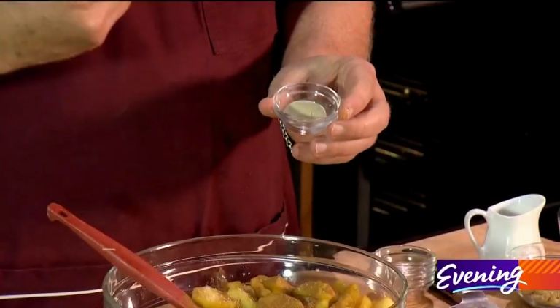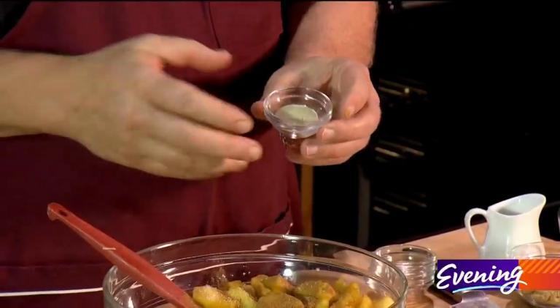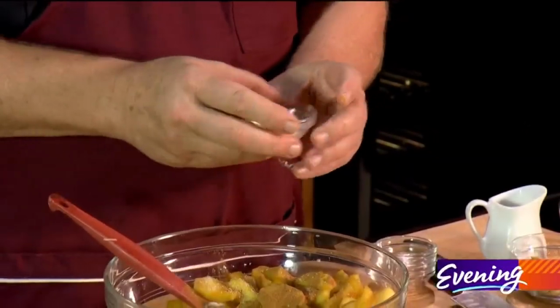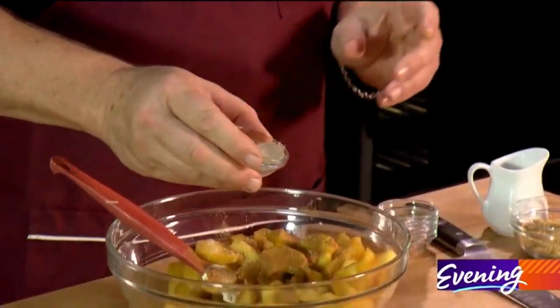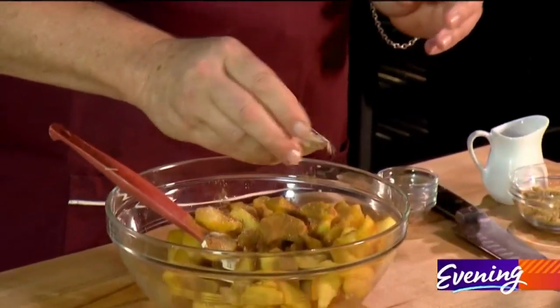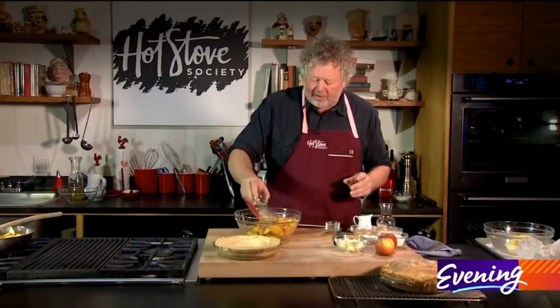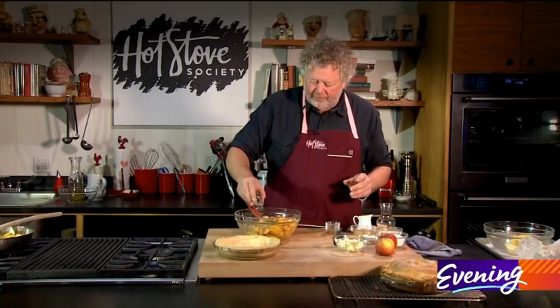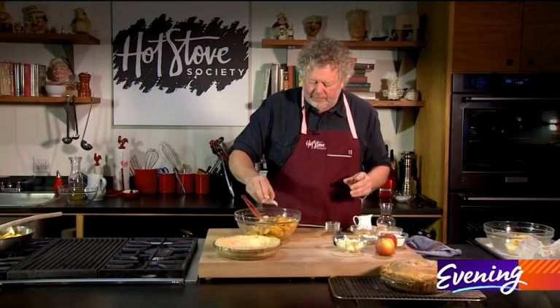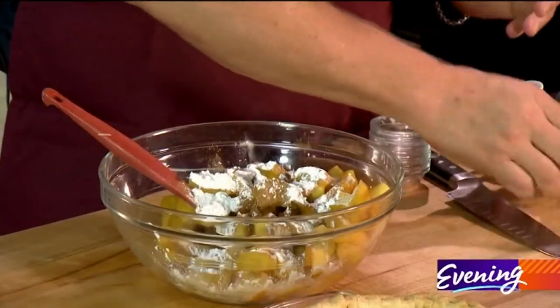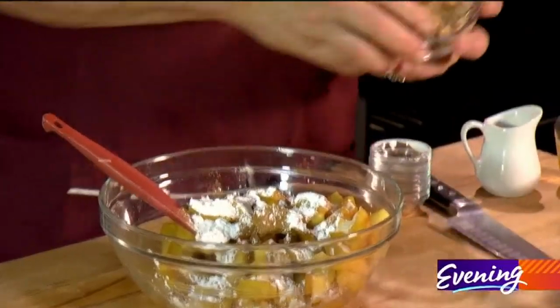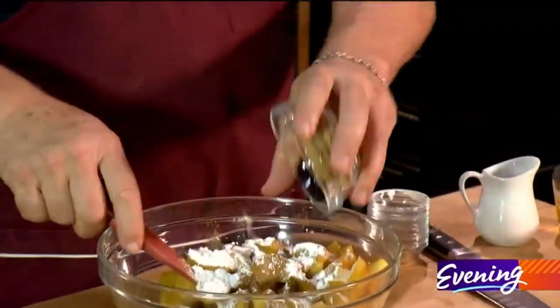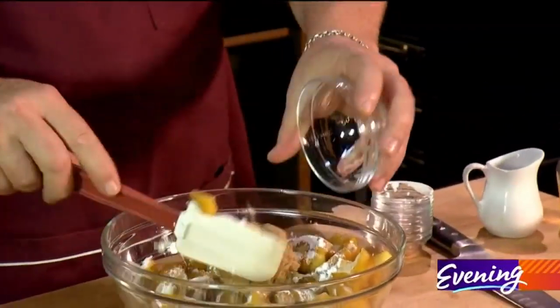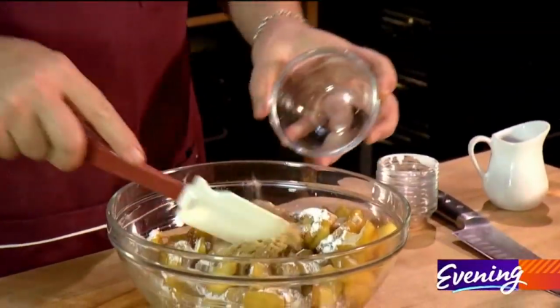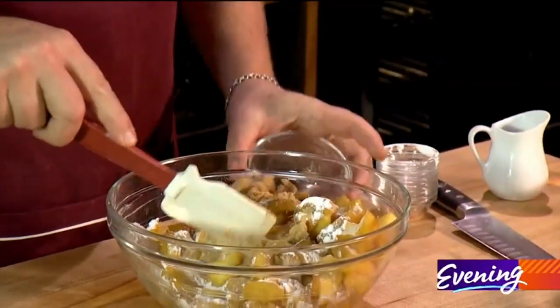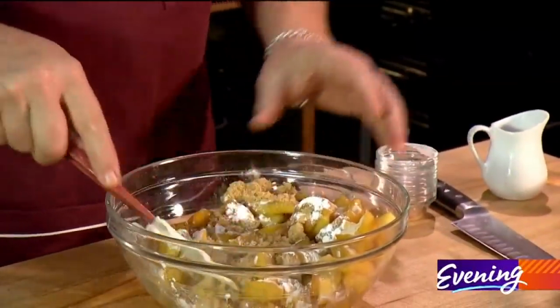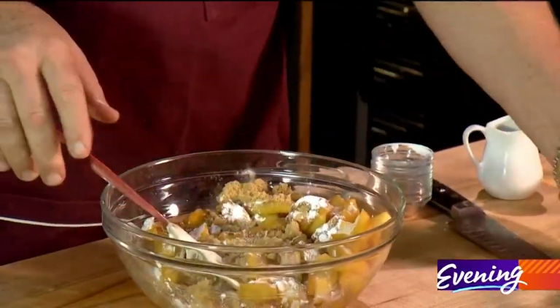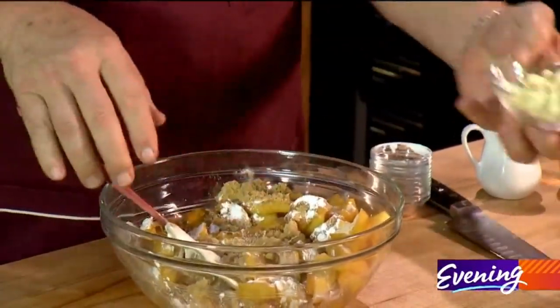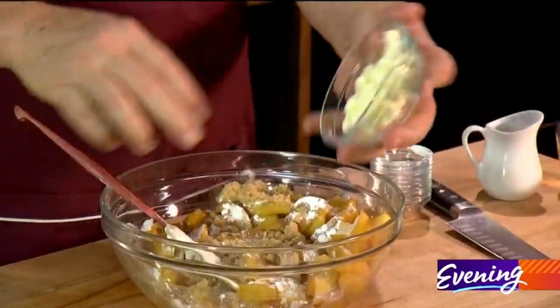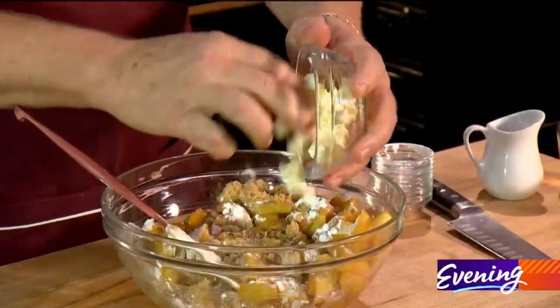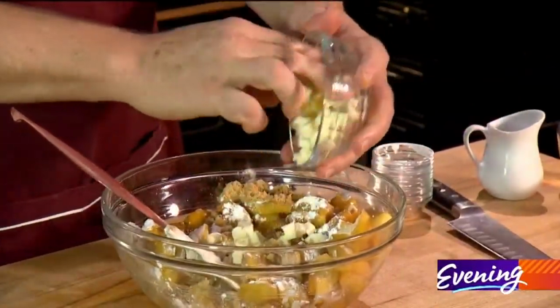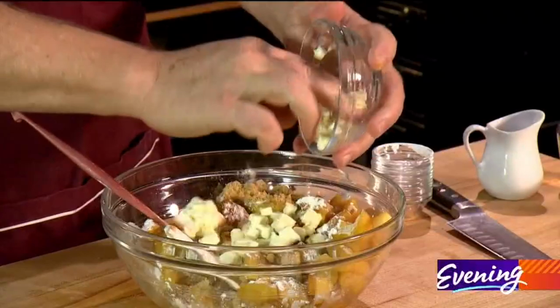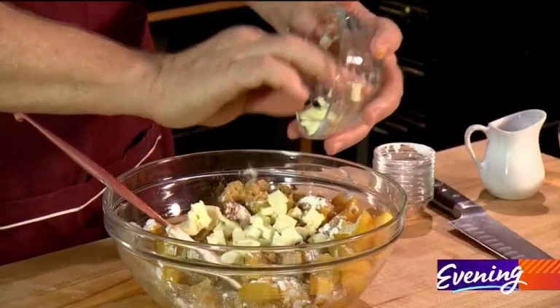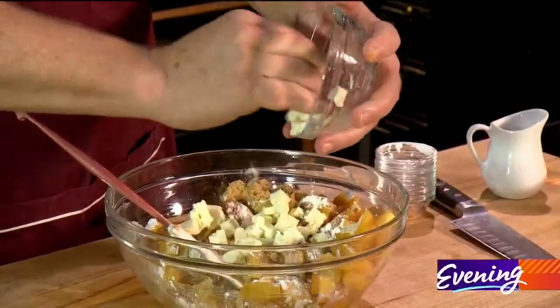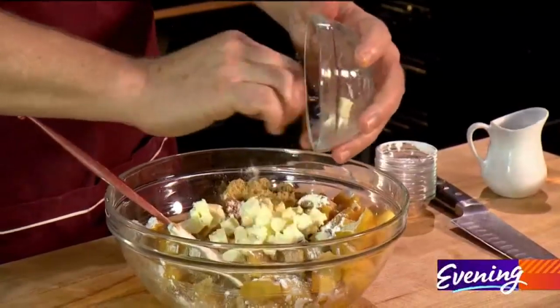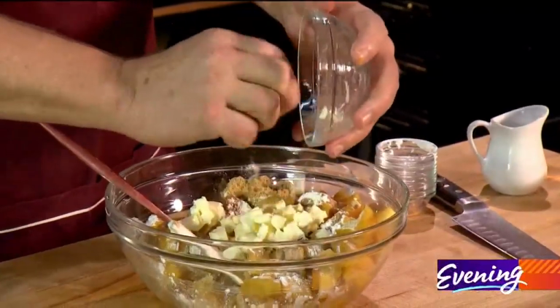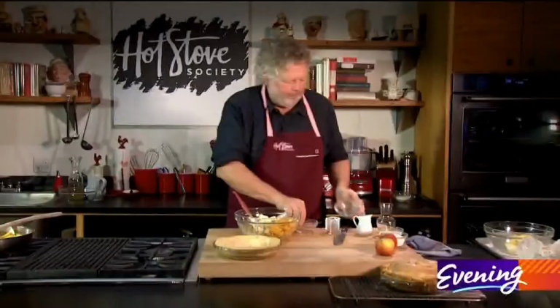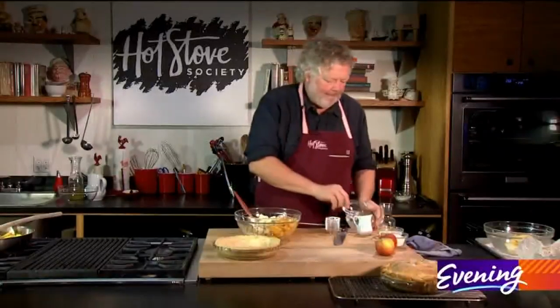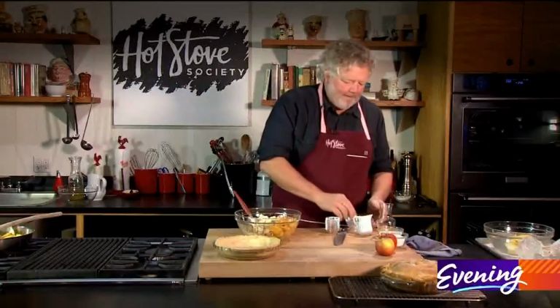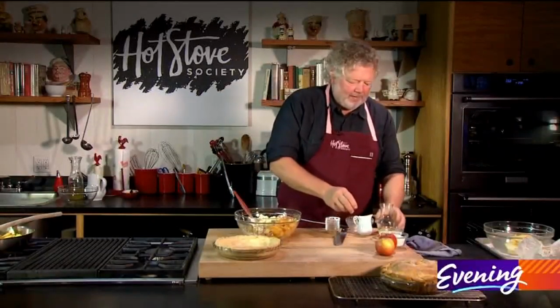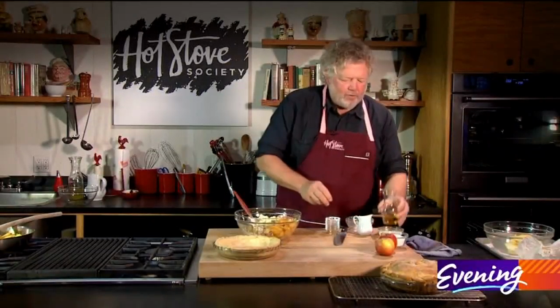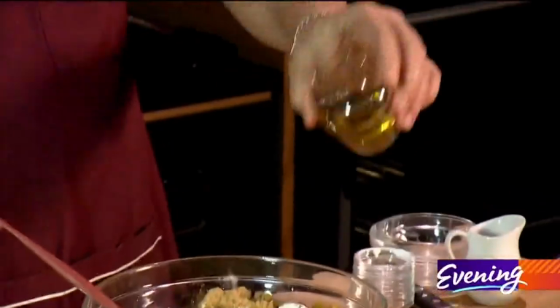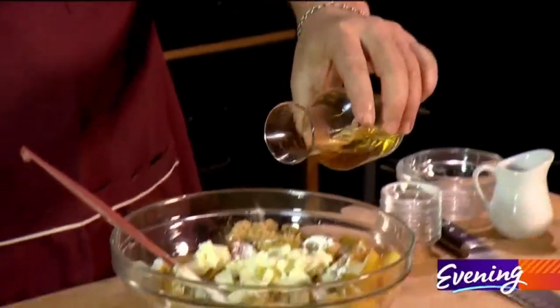This is pectin, like you would make jam out of, and some brown sugar and butter. With any hot buttered rum you have to have butter, you have to have sugar, and of course you have to have rum.